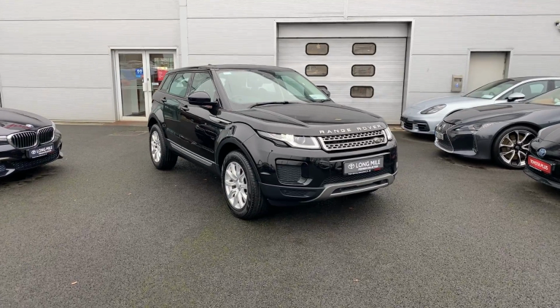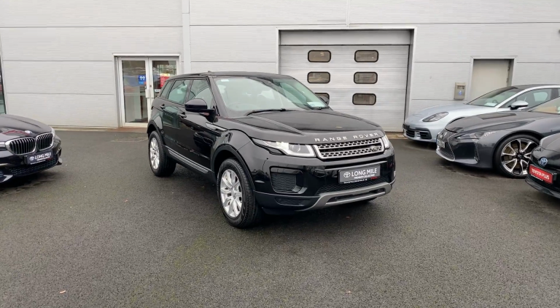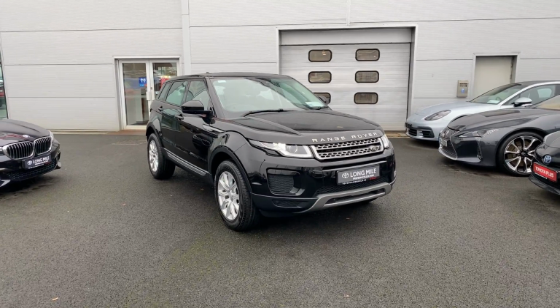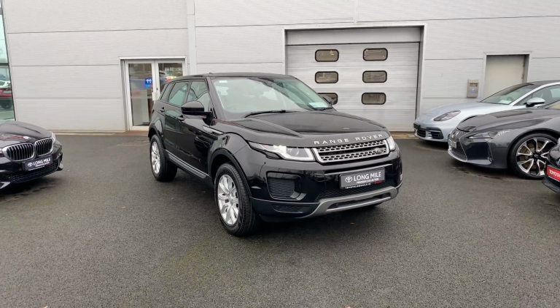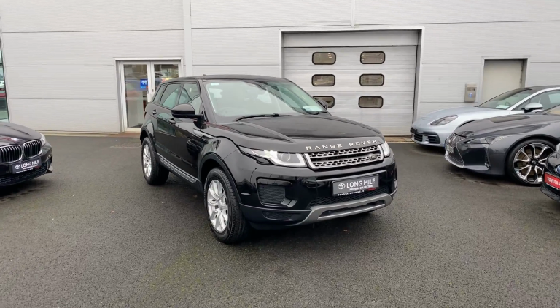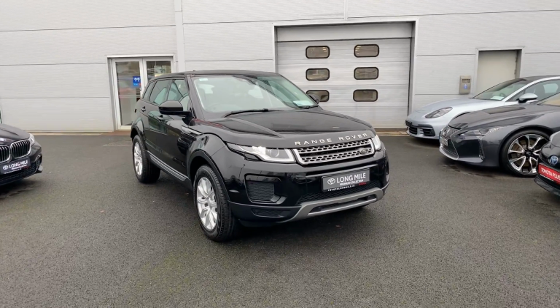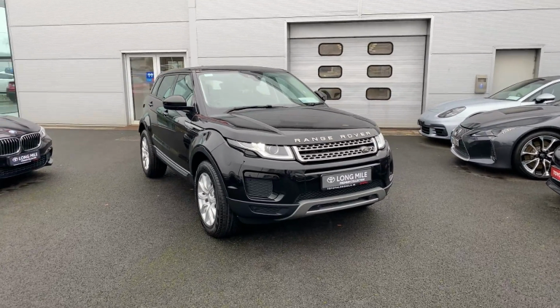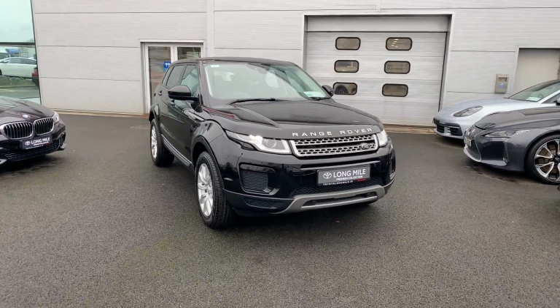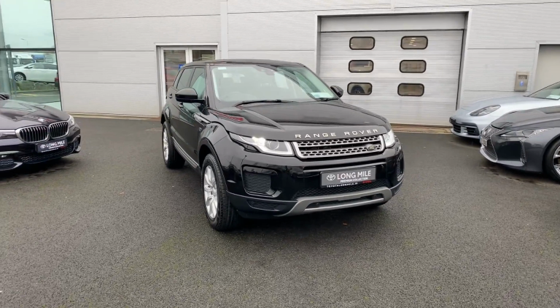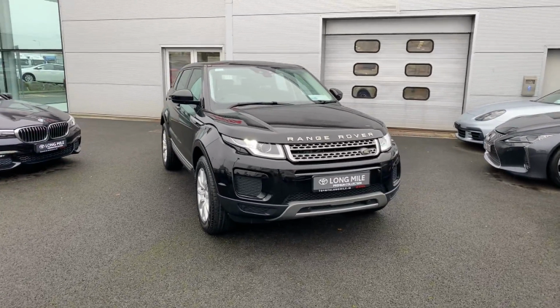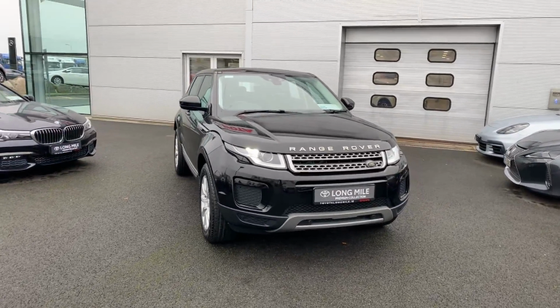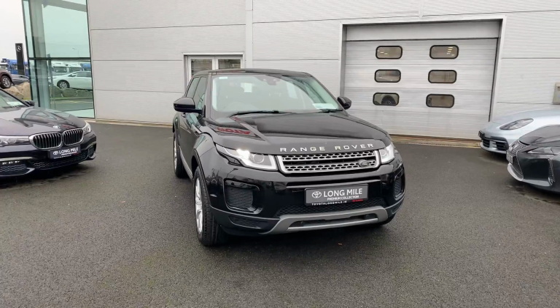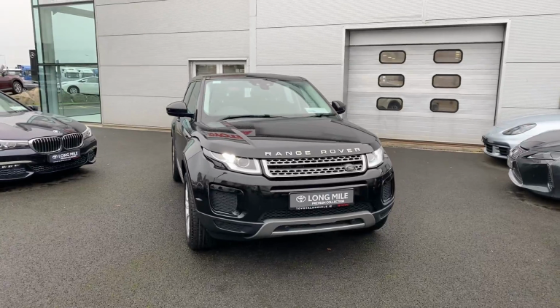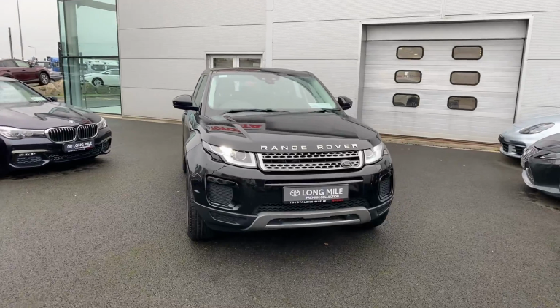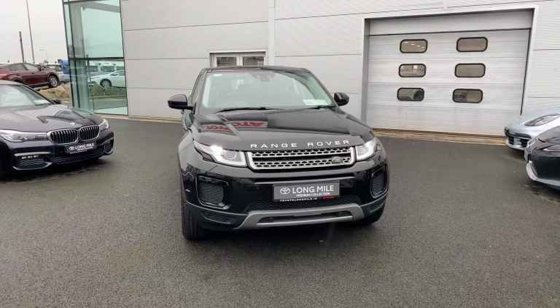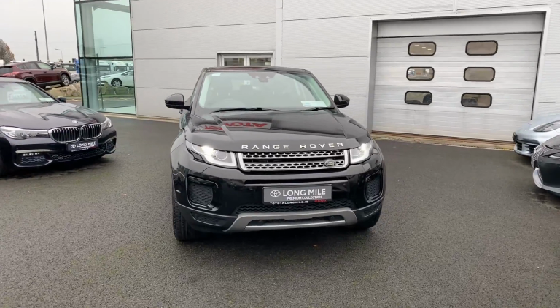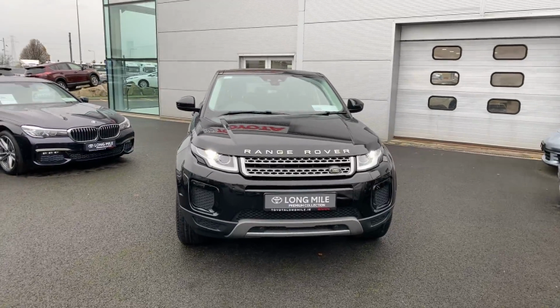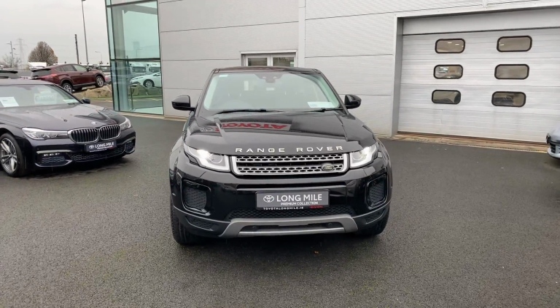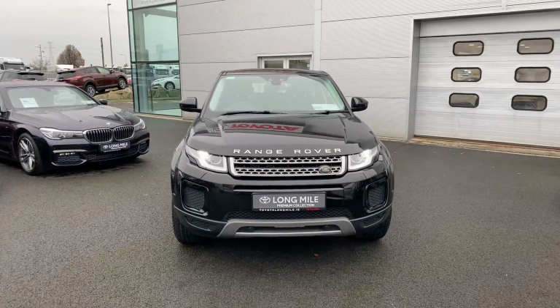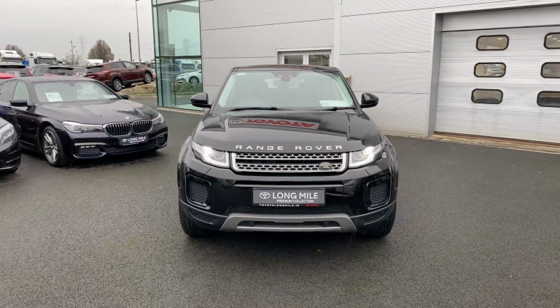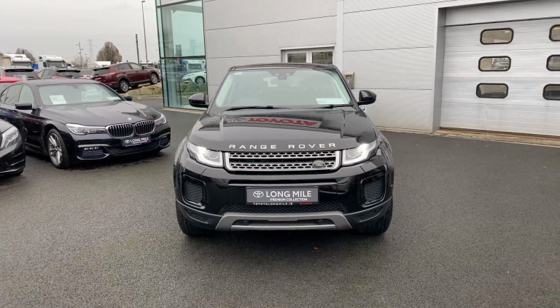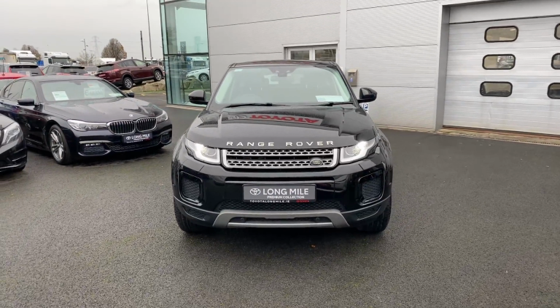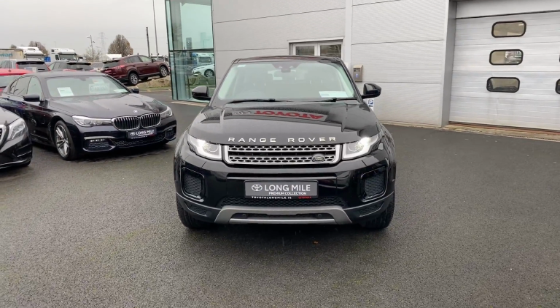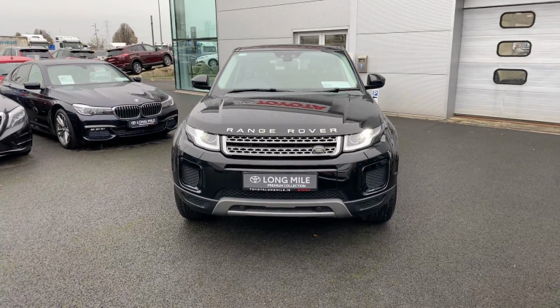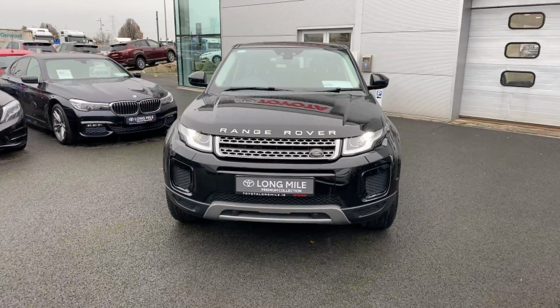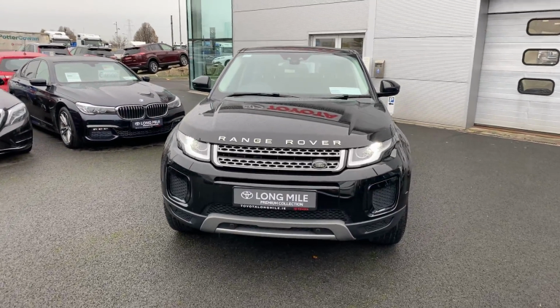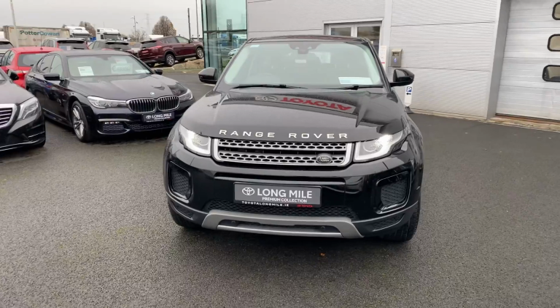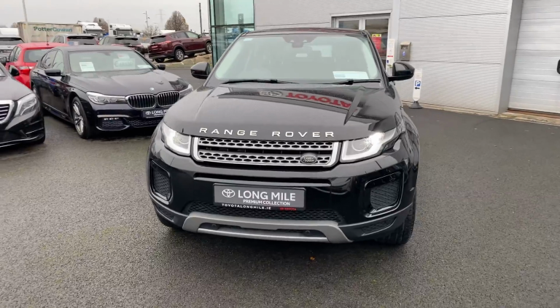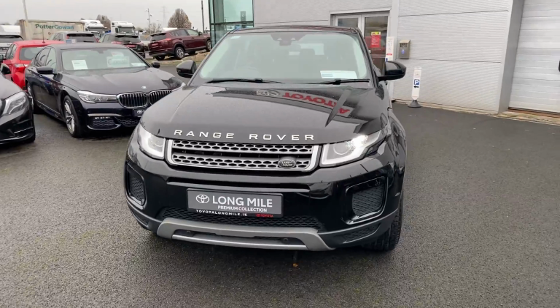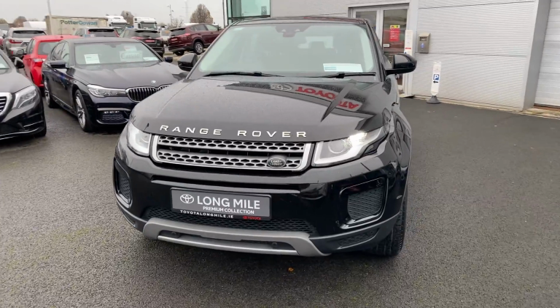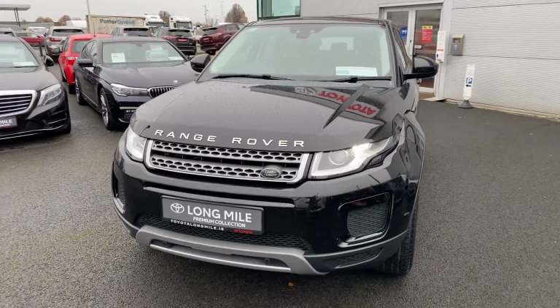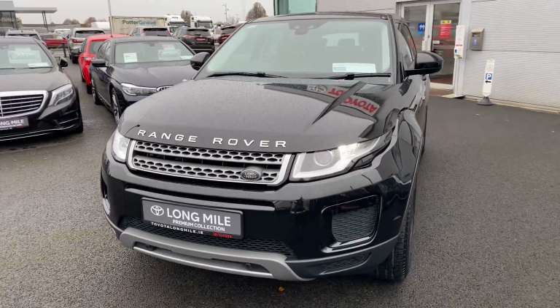Welcome to Toyota Long Mile. Just into stock as part of our premium collection is this 2017 Range Rover Evoque 2.0L diesel TD4 SE model.